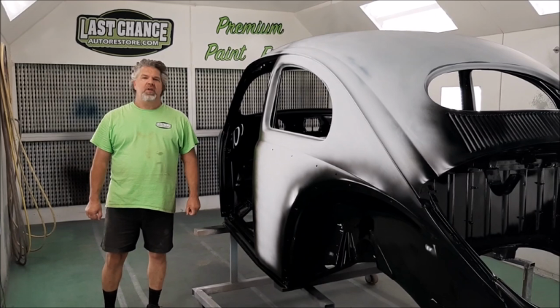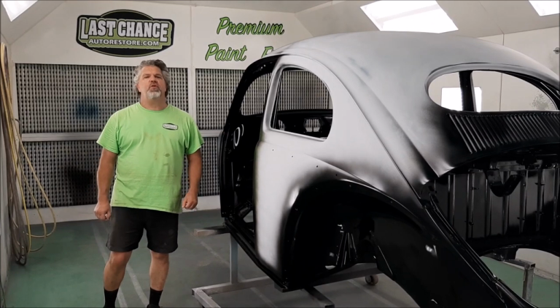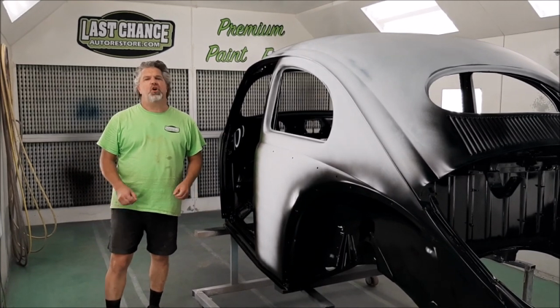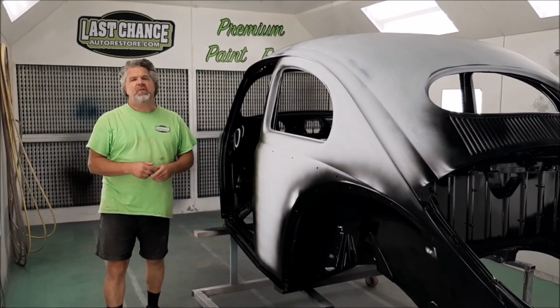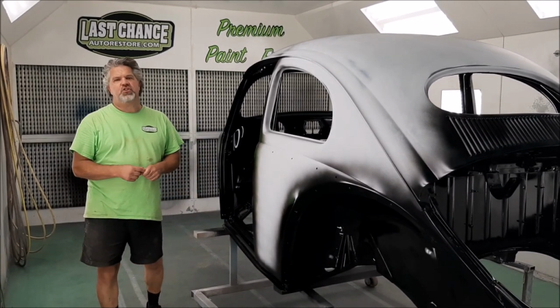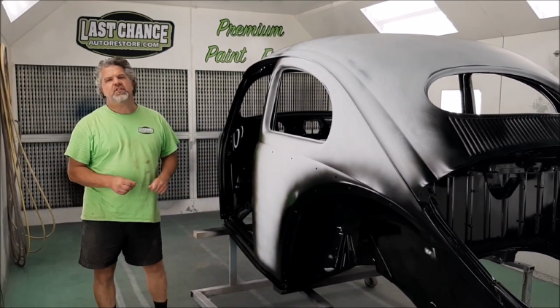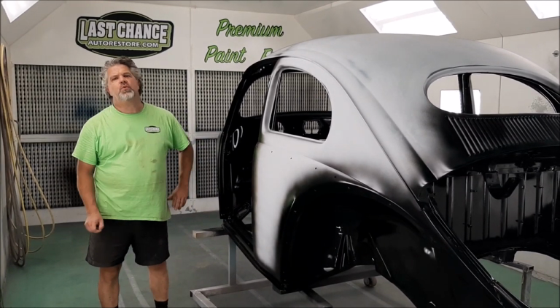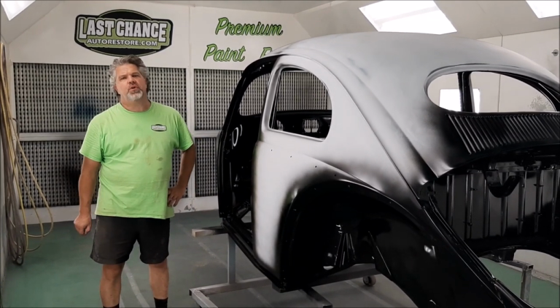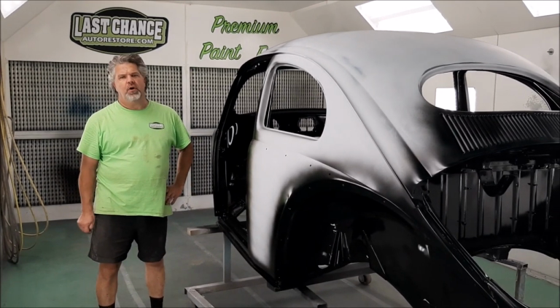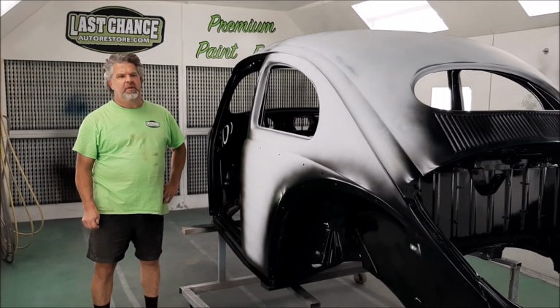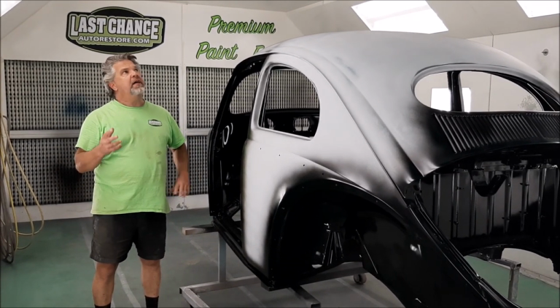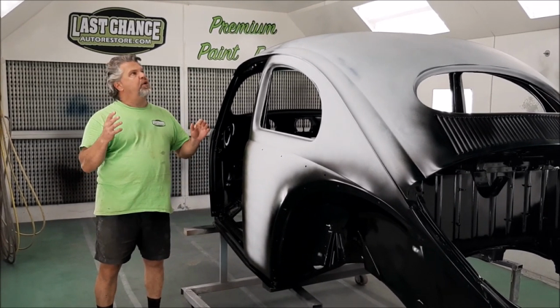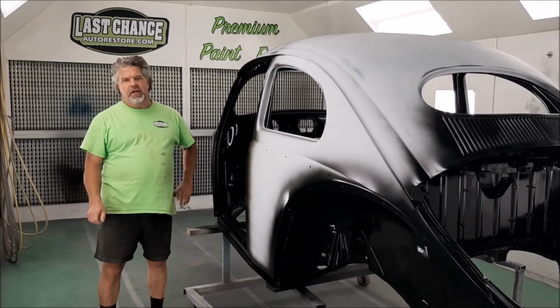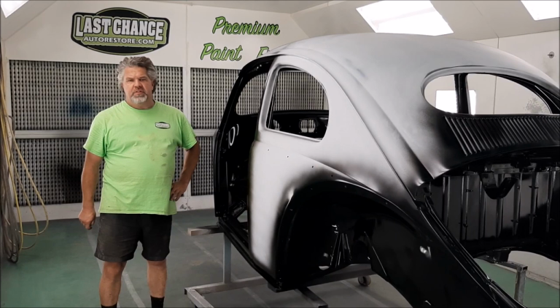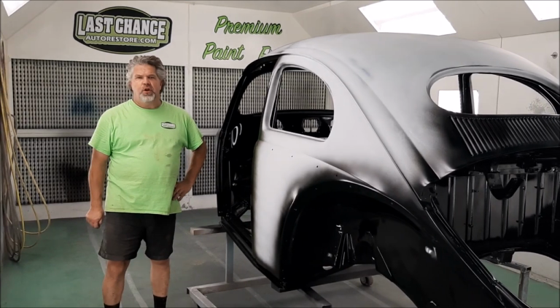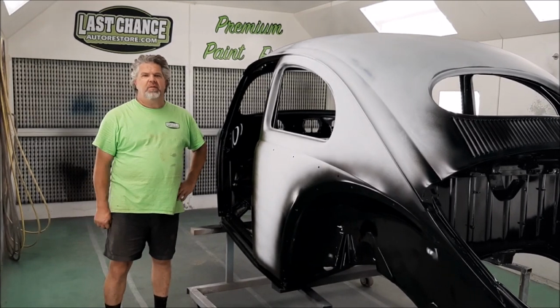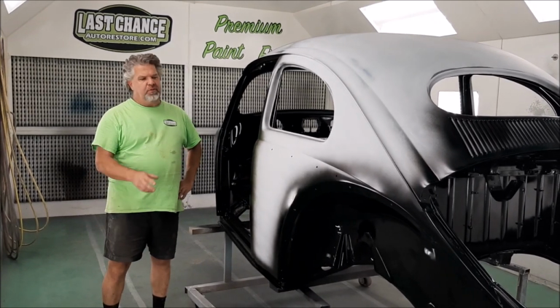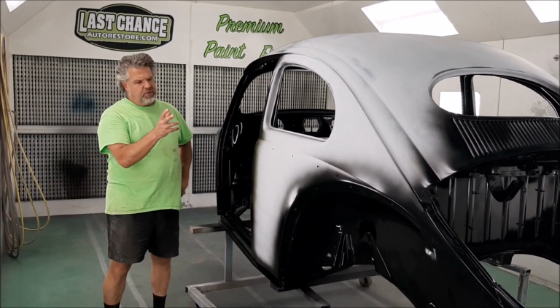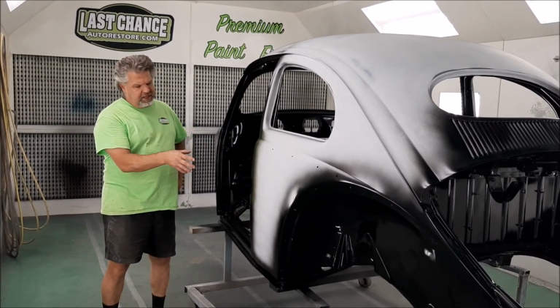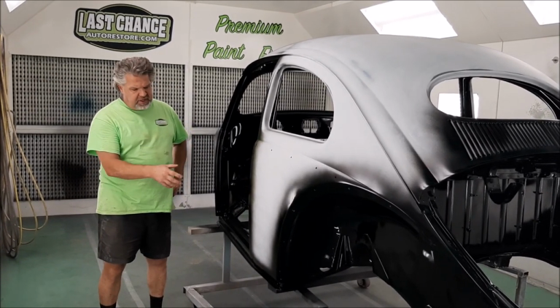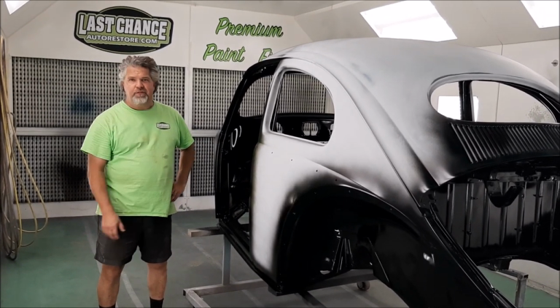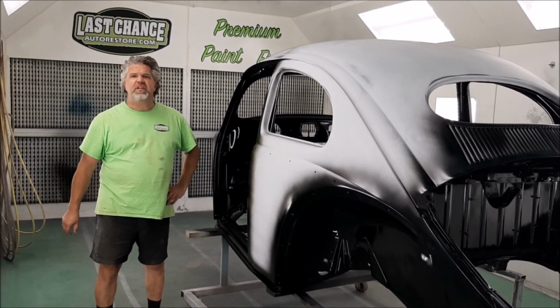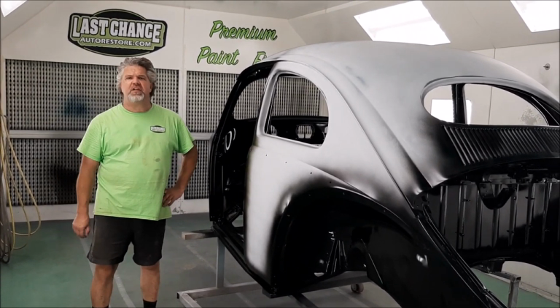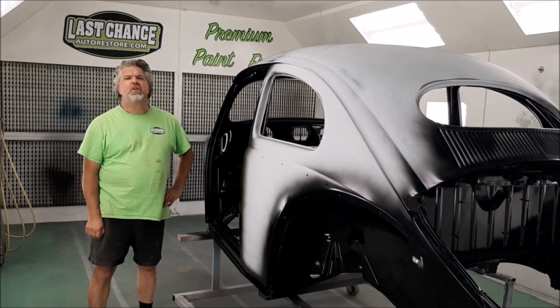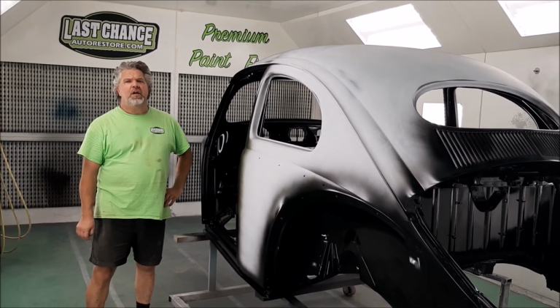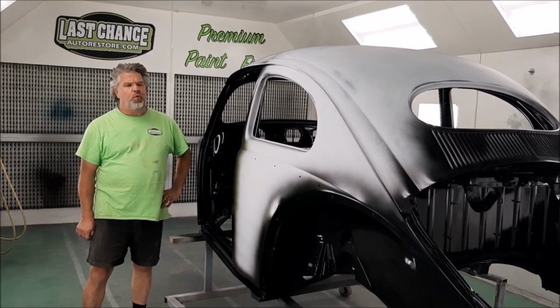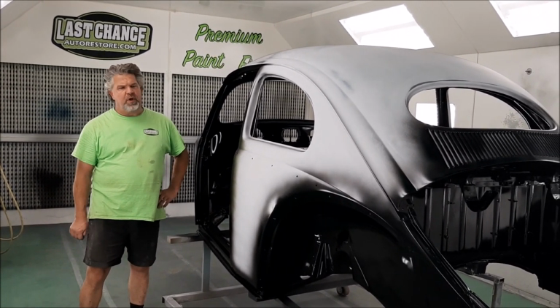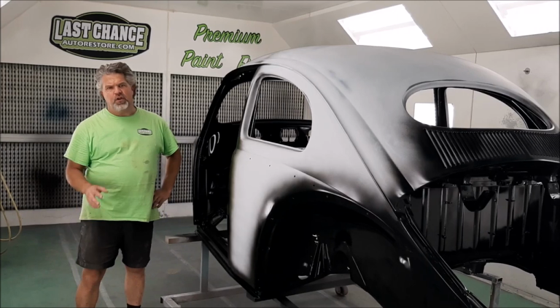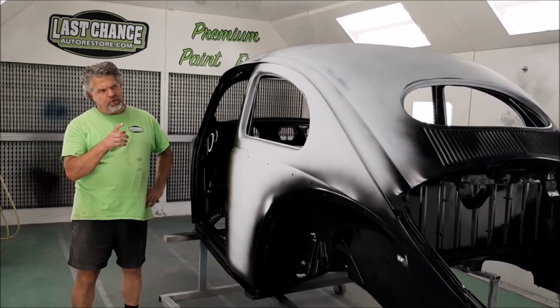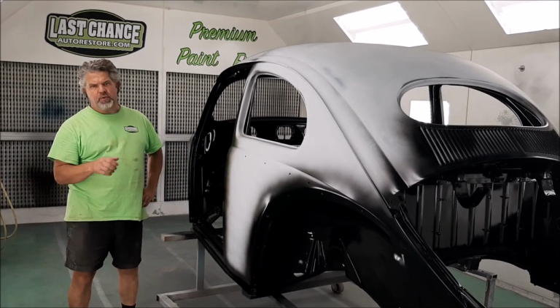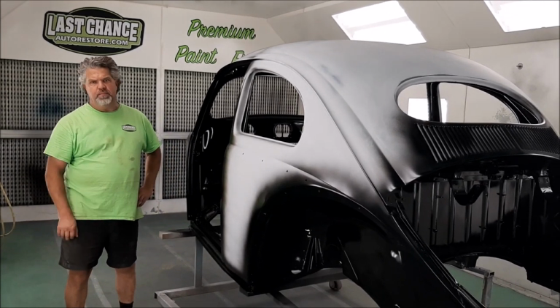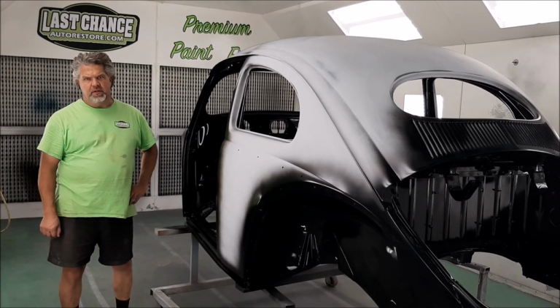Hi folks, it's John from LastChanceAutoStore.com. We're in our state-of-the-art paint booth and we're standing beside the 1956 Volkswagen Oval Rear Window Beetle.